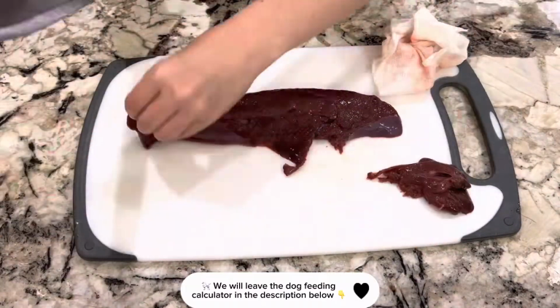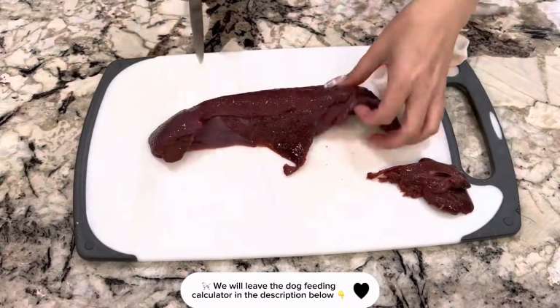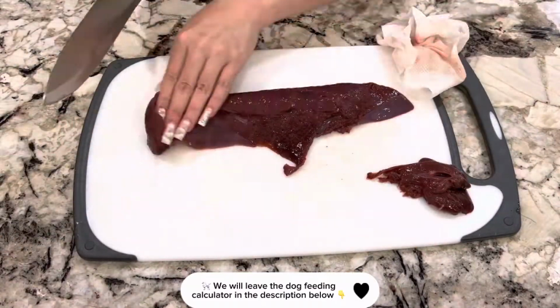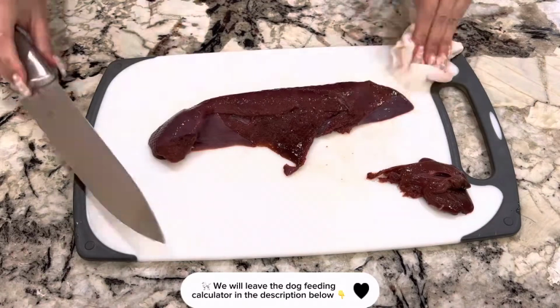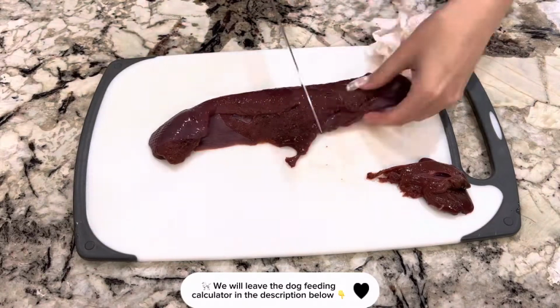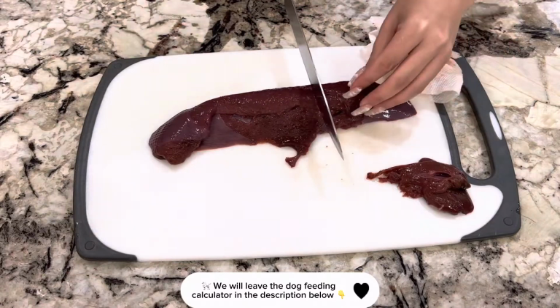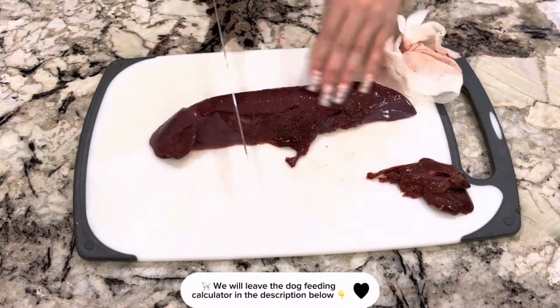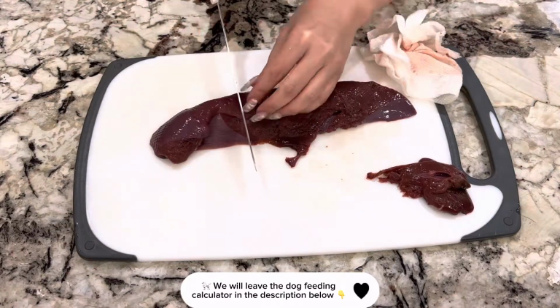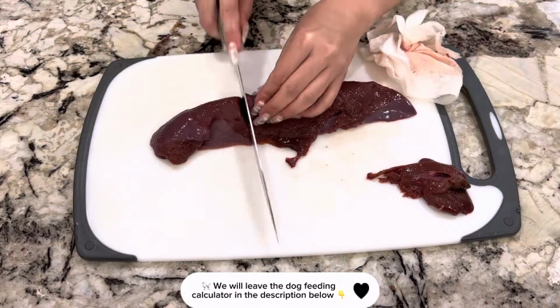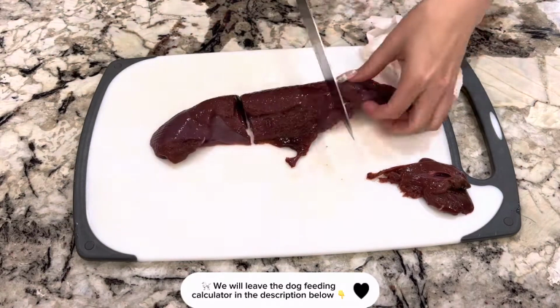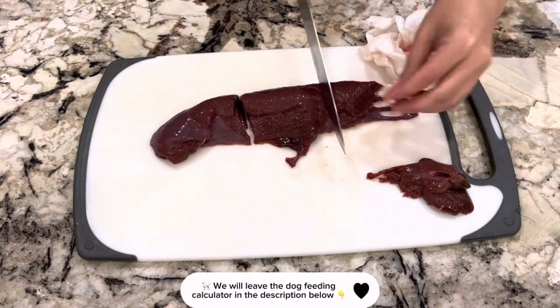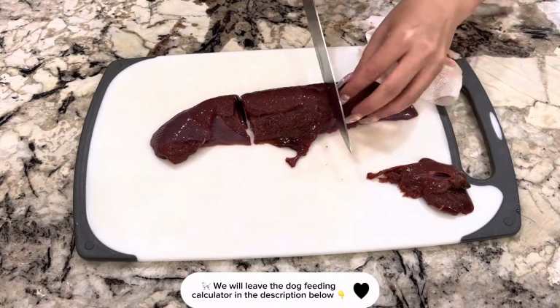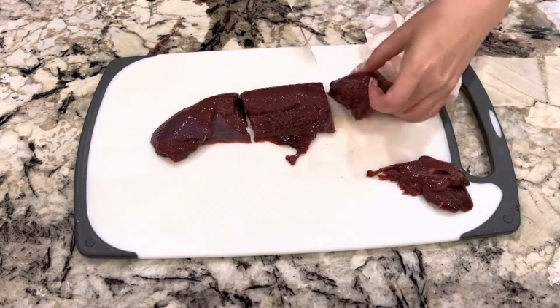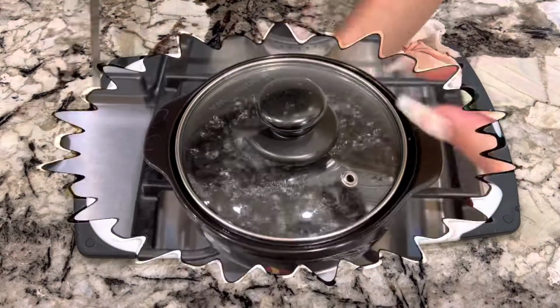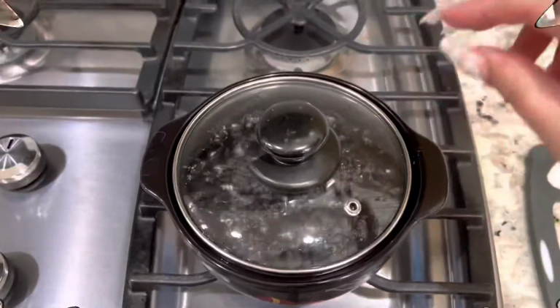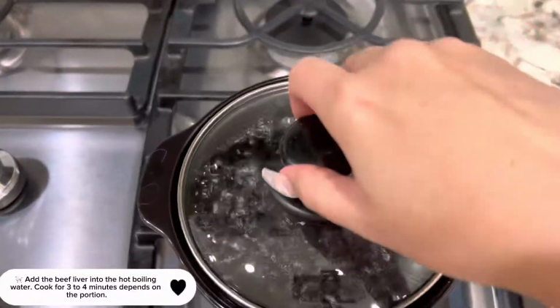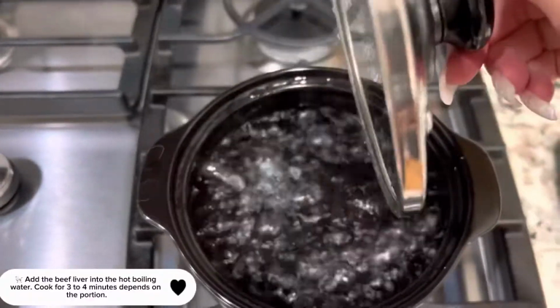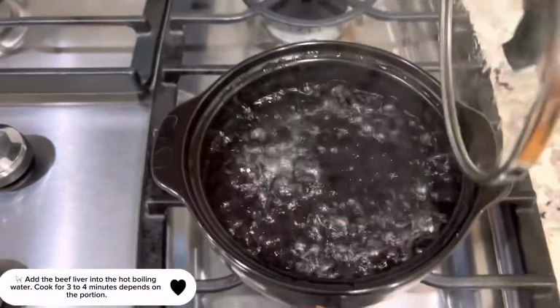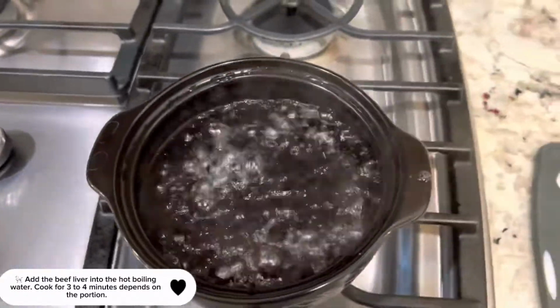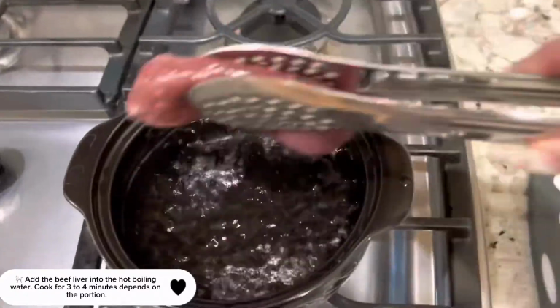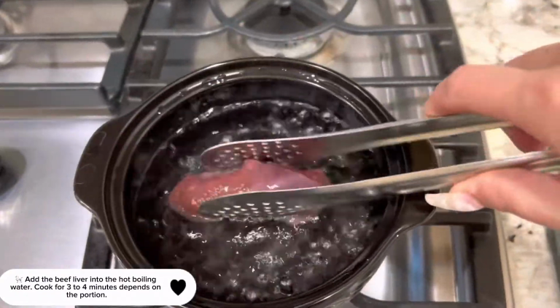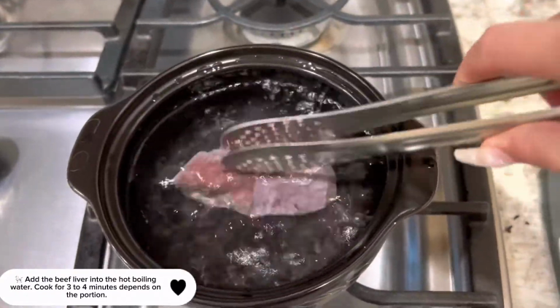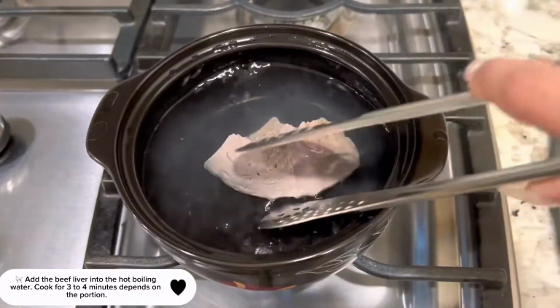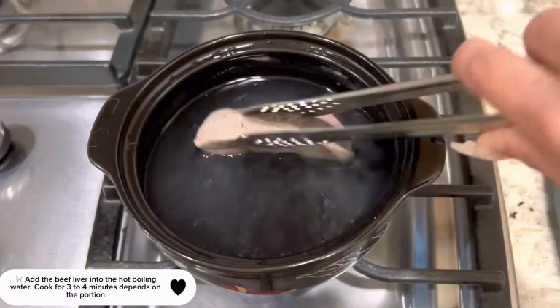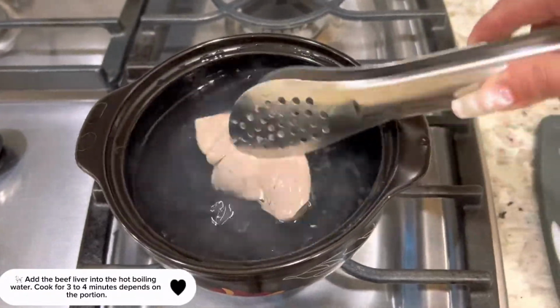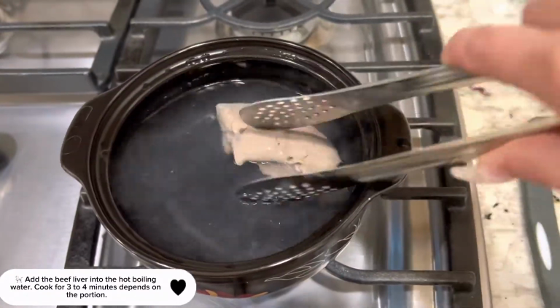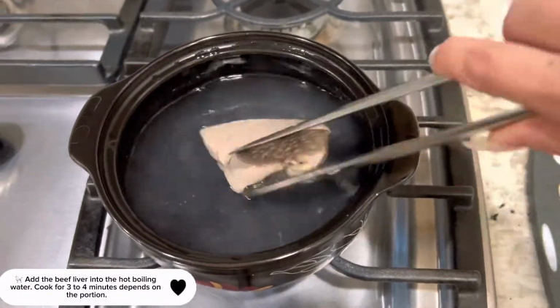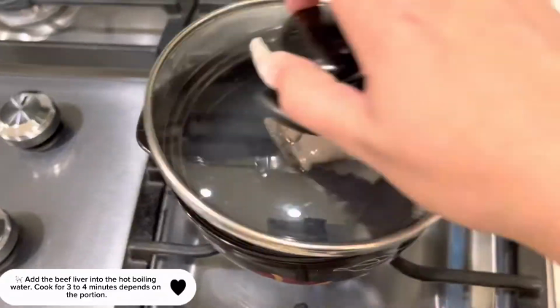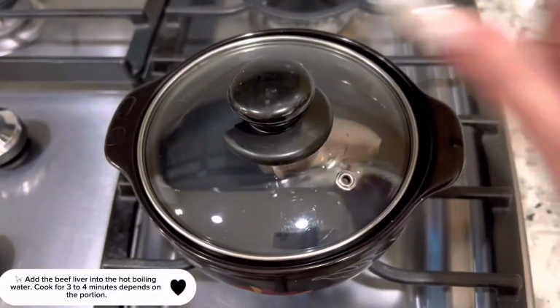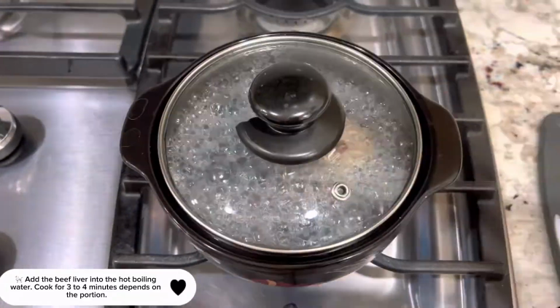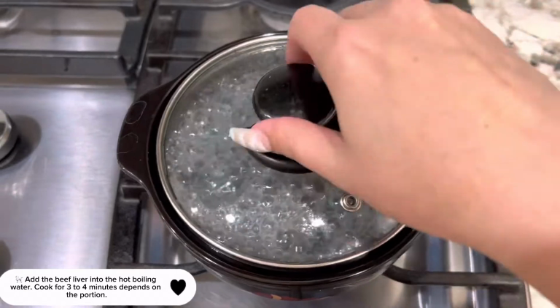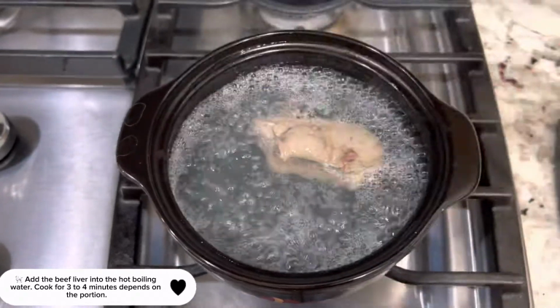We will leave the dog feeding calculator in the description below. Add the beef liver into the hot boiling water and cook for 3 to 4 minutes, depending on the portion.